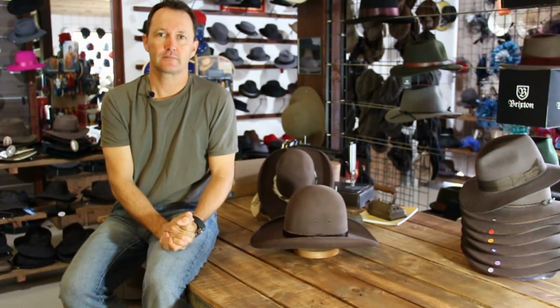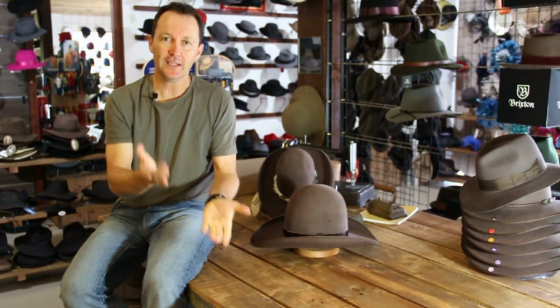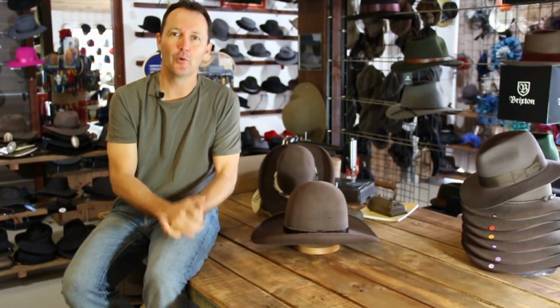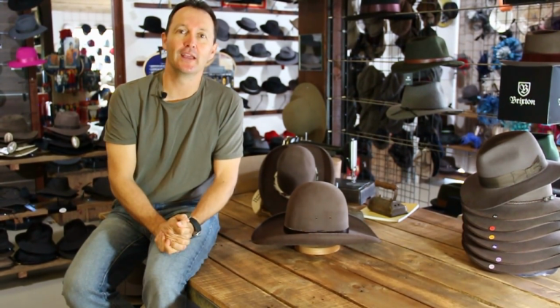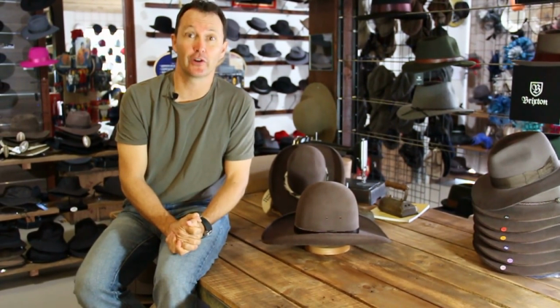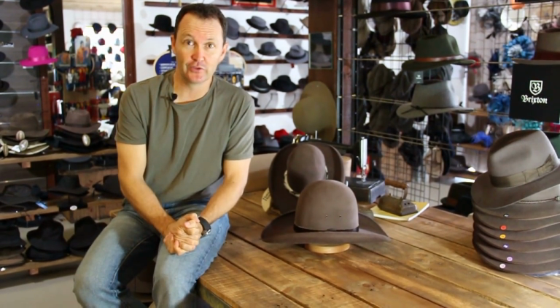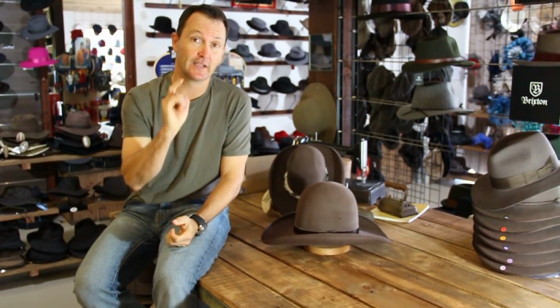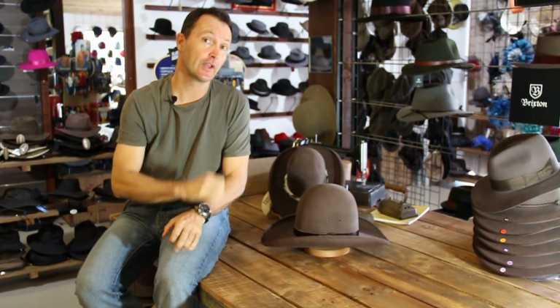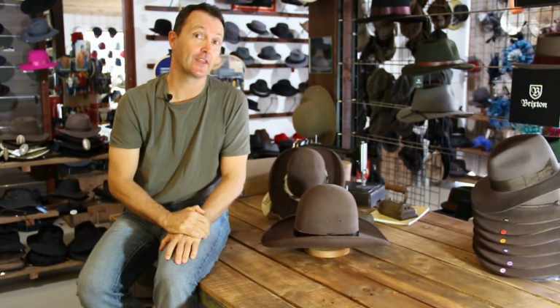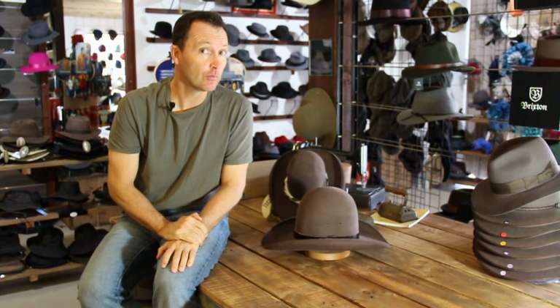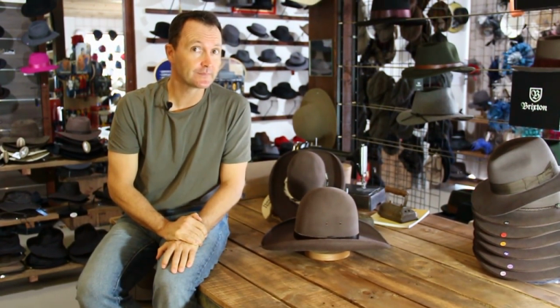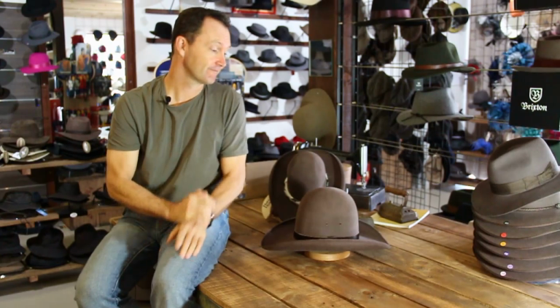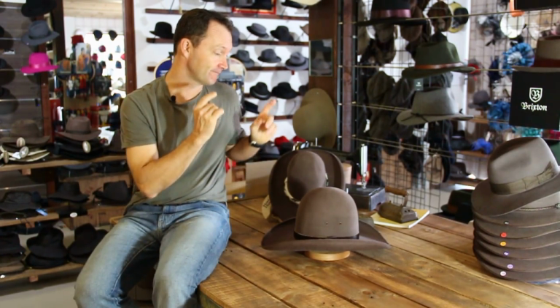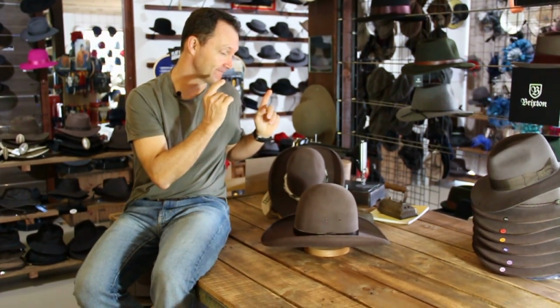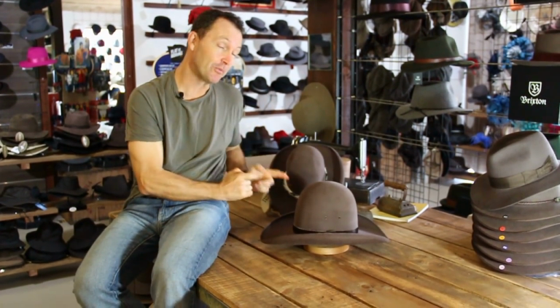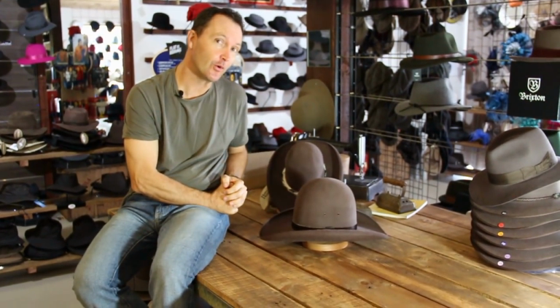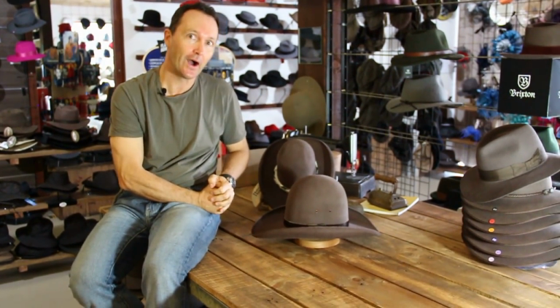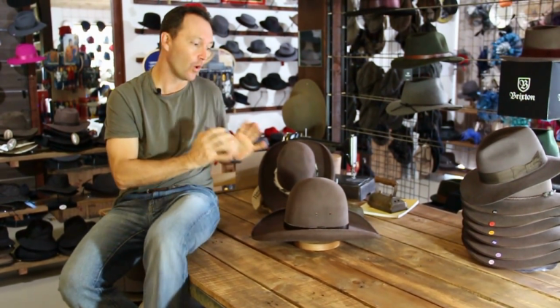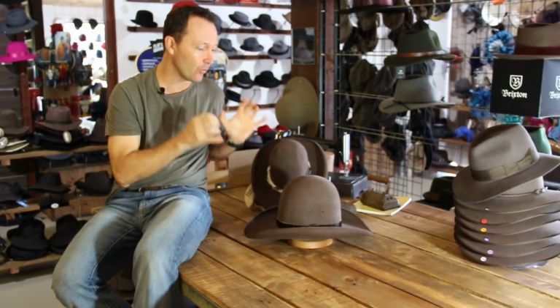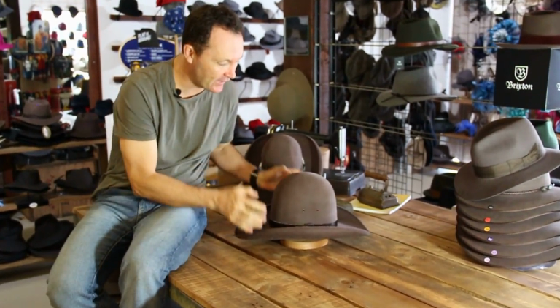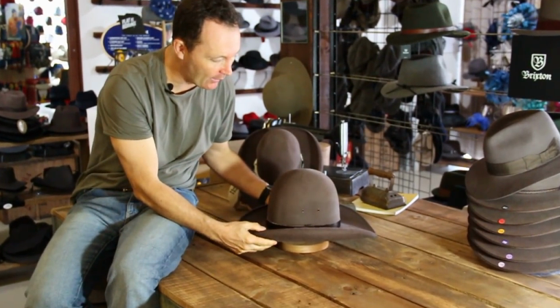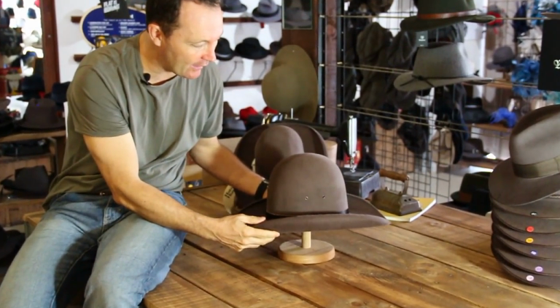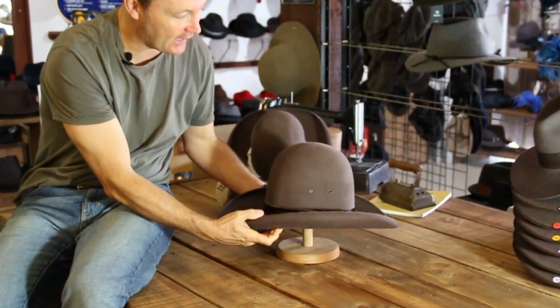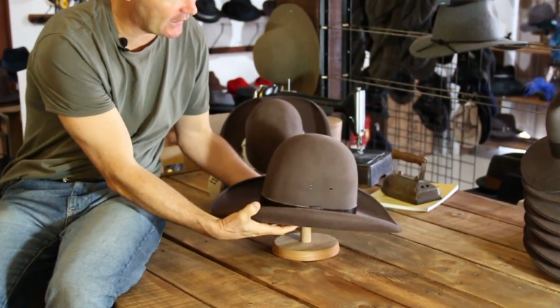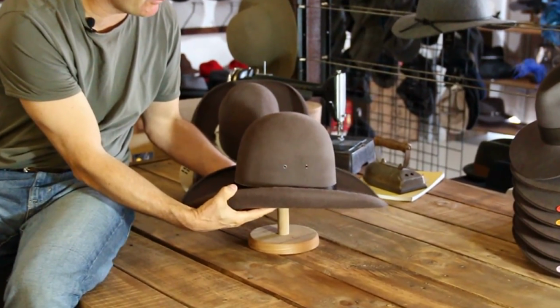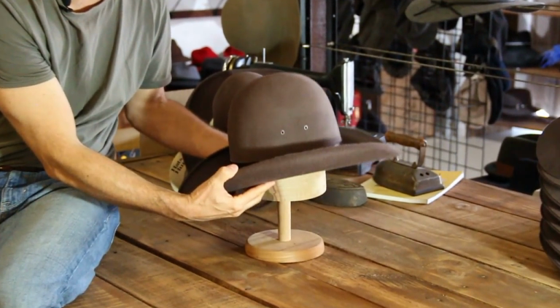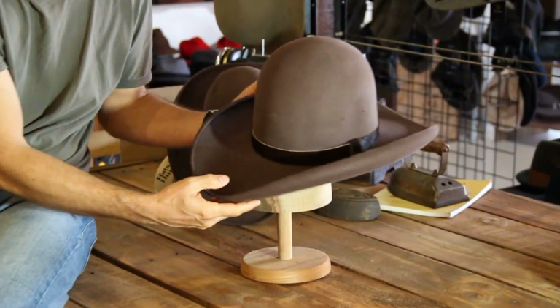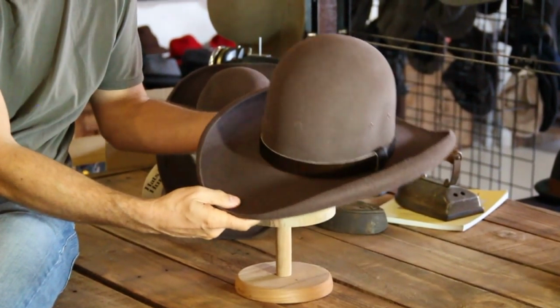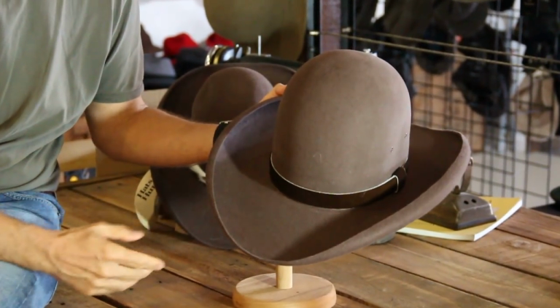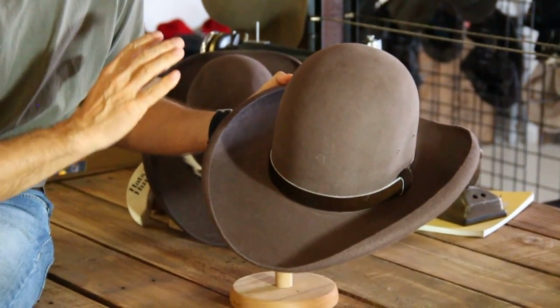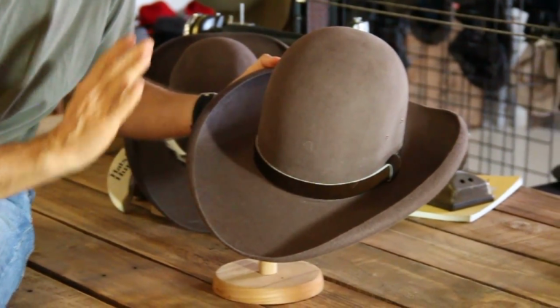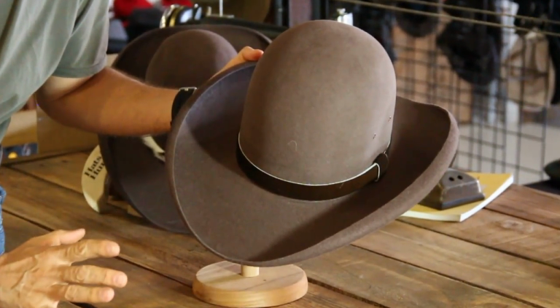G'day and welcome, it's product review time and today we're looking at the Akubra Sombrero. Wow, what a hat, what a statement. Now we love this hat and we love wearers of this hat because this is a unique hat in every way.